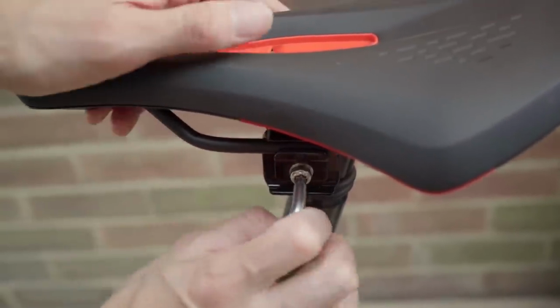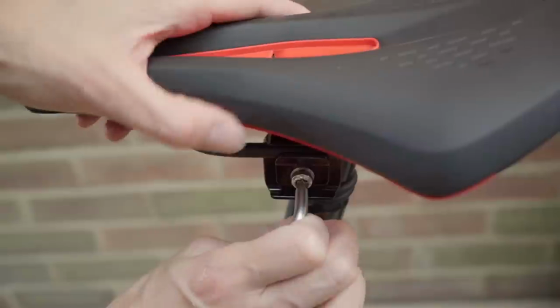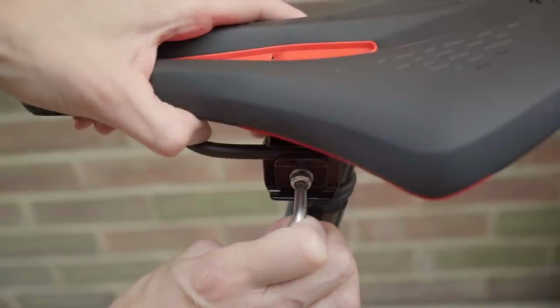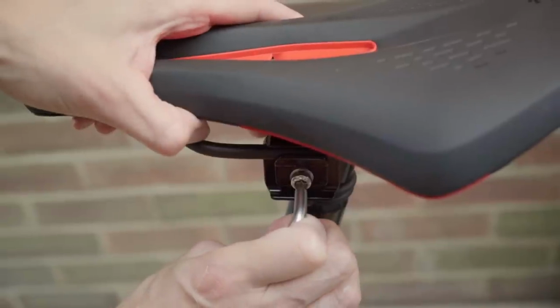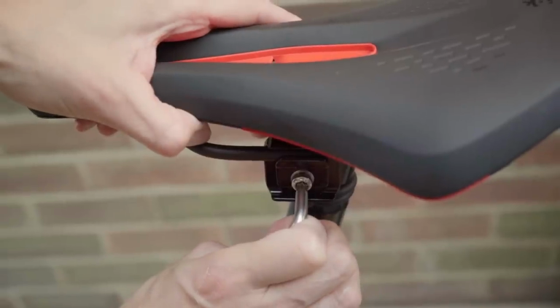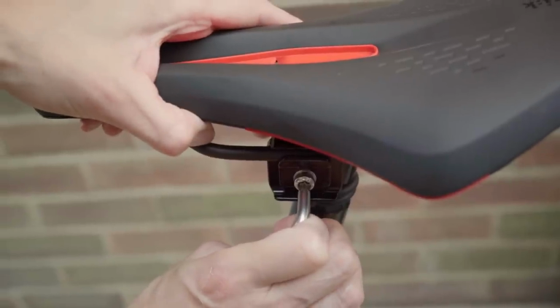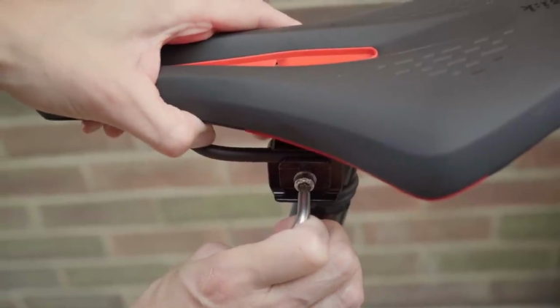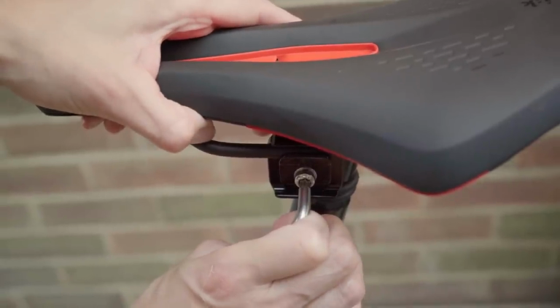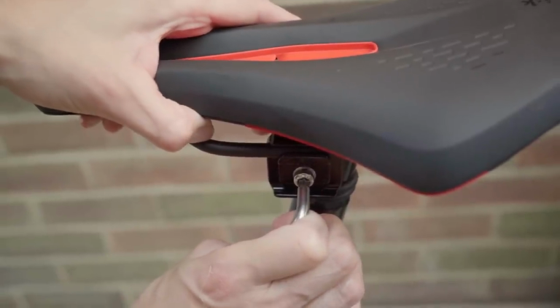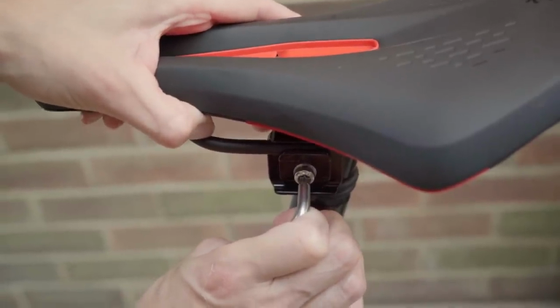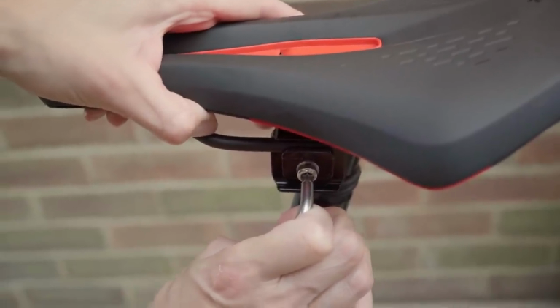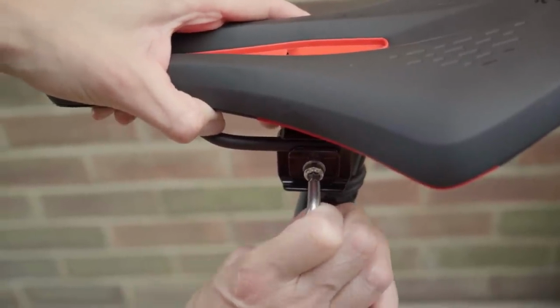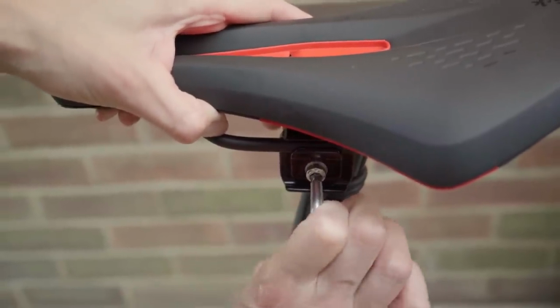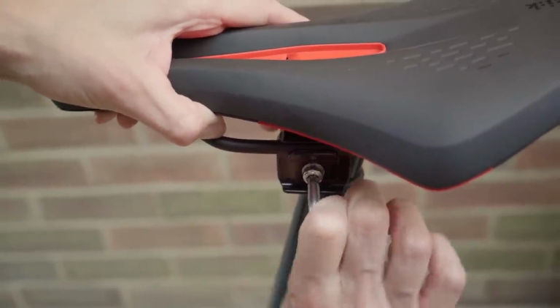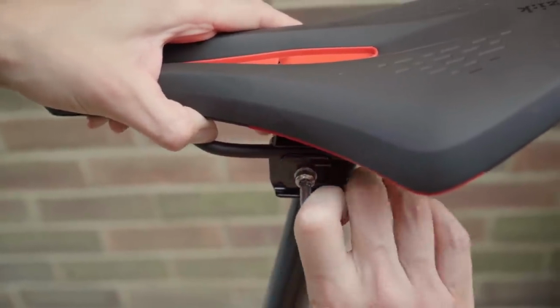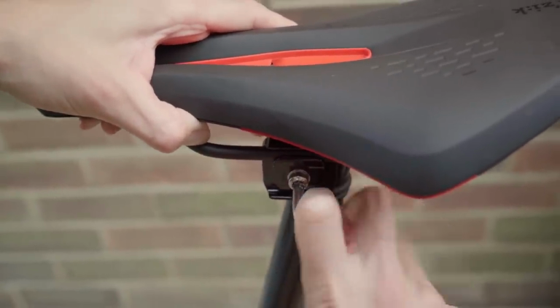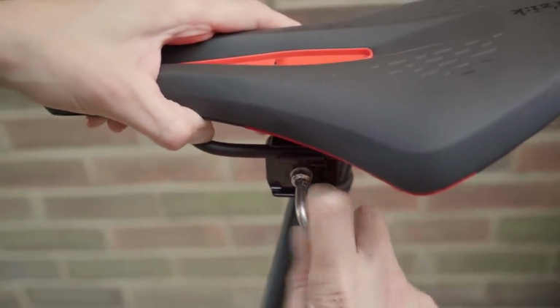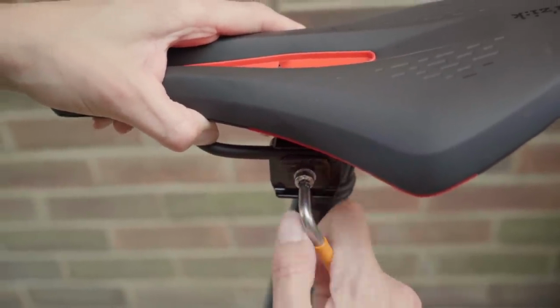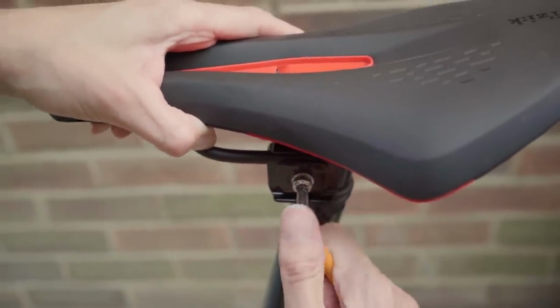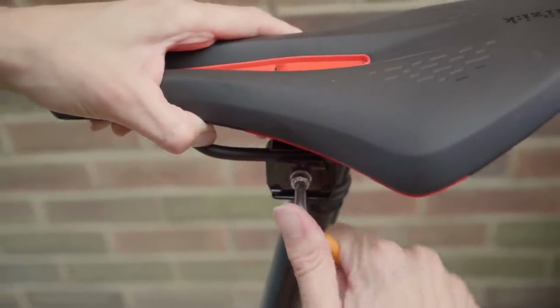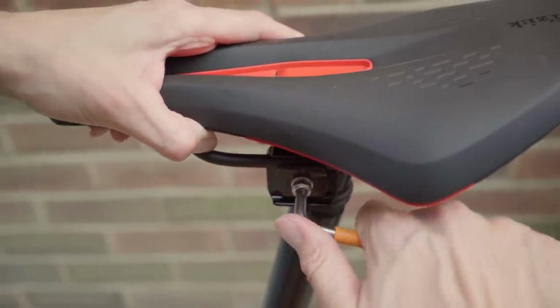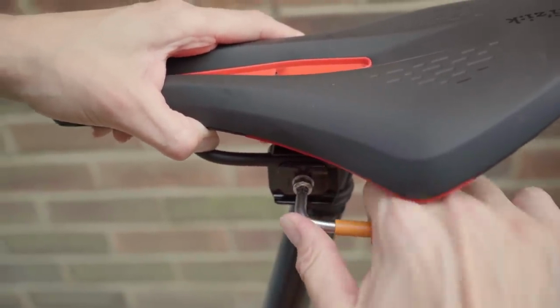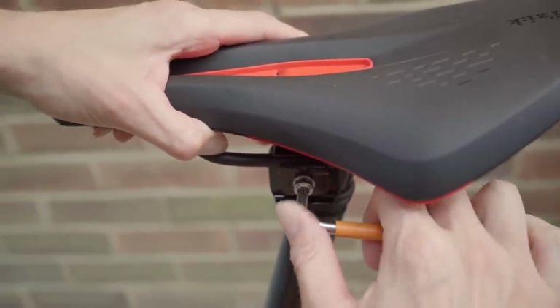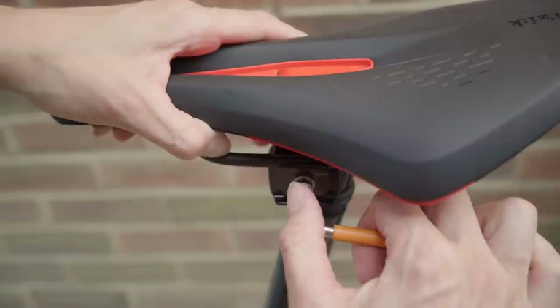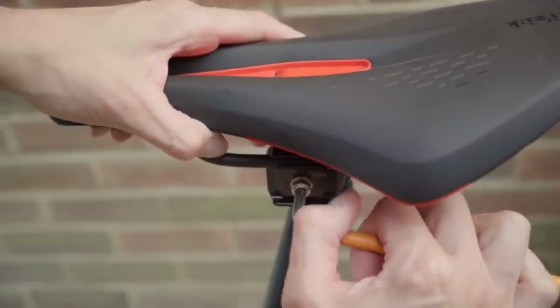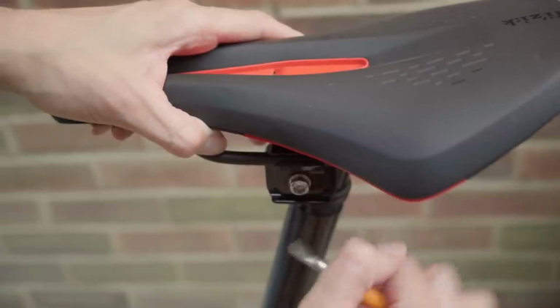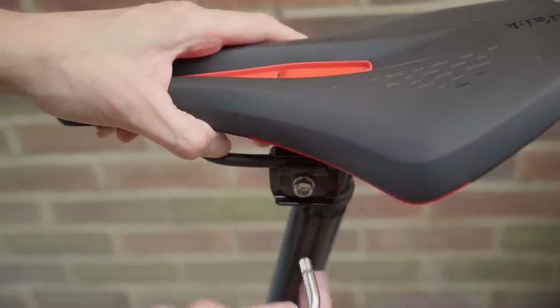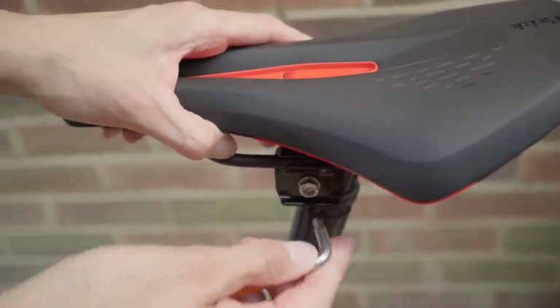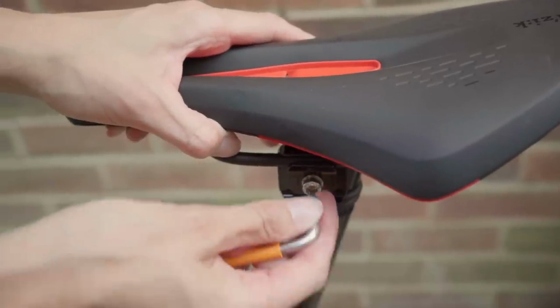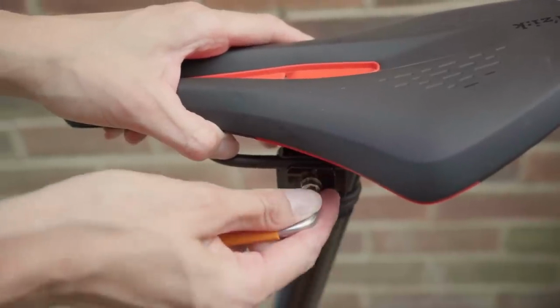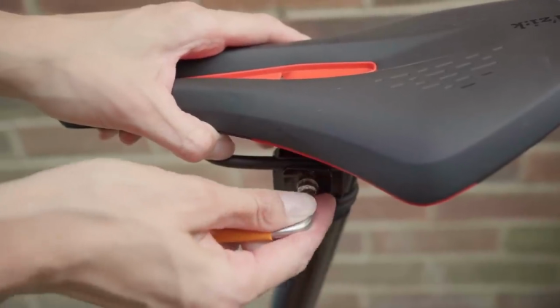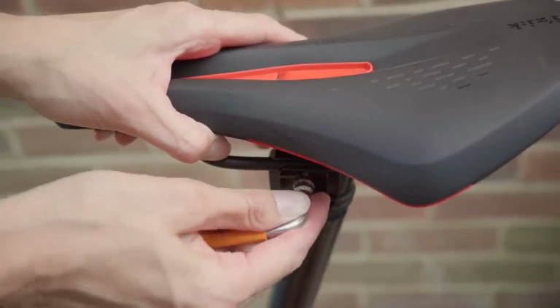A tip: if you have rounded your bolt, use a hex plus like this which will undo it even if it's a little bit worse for wear.